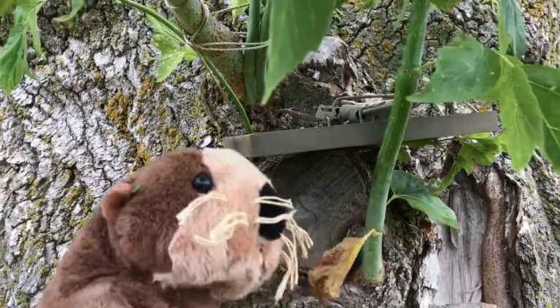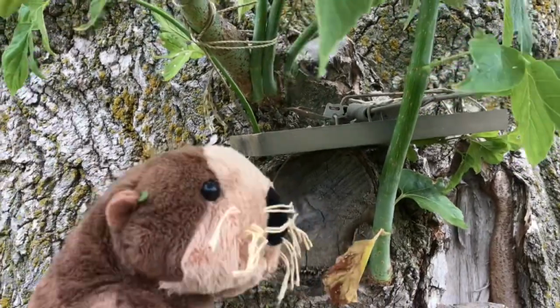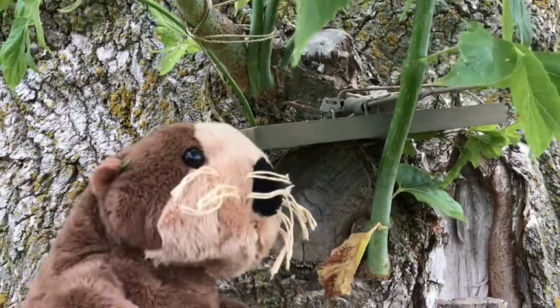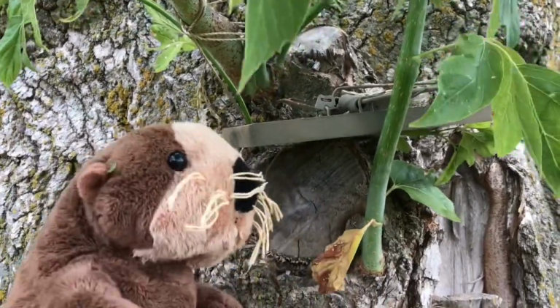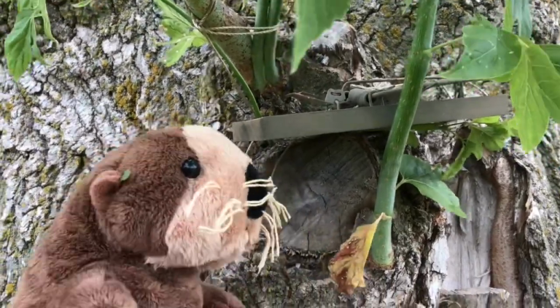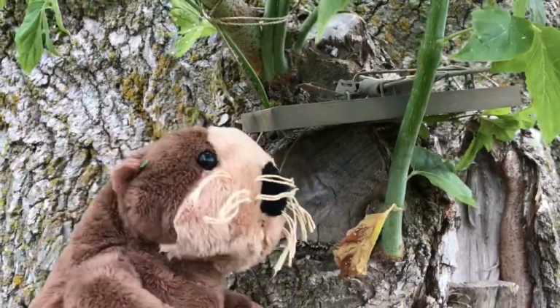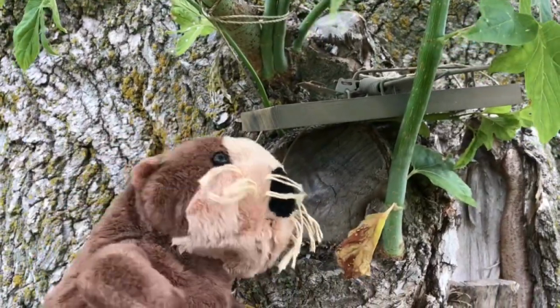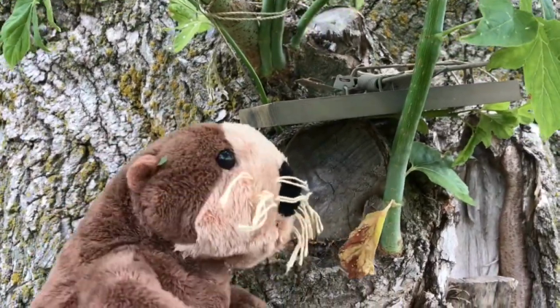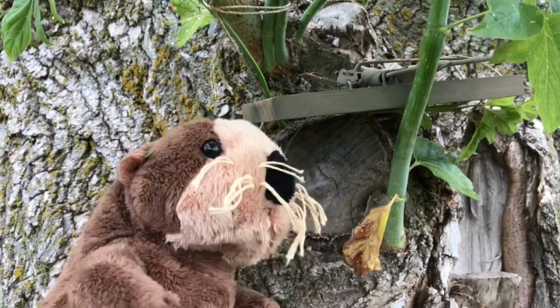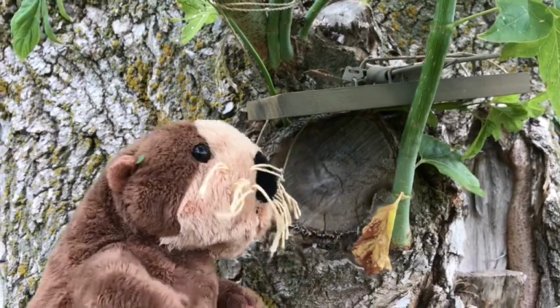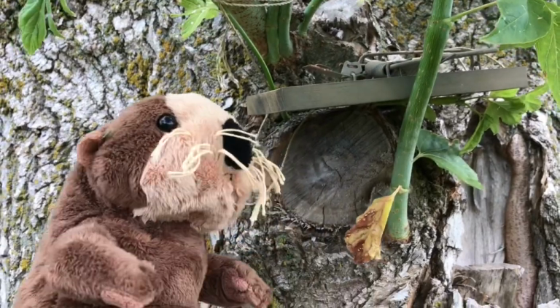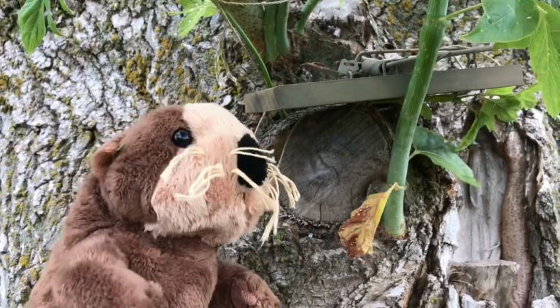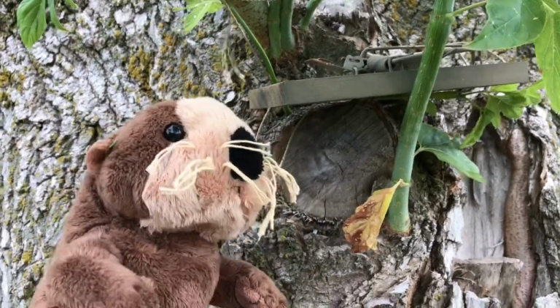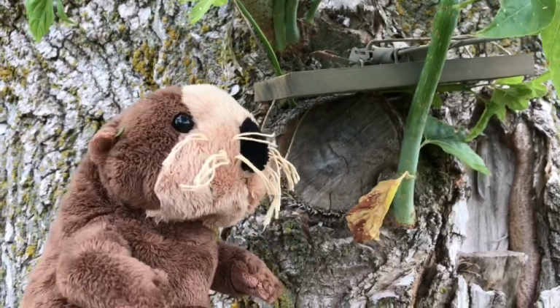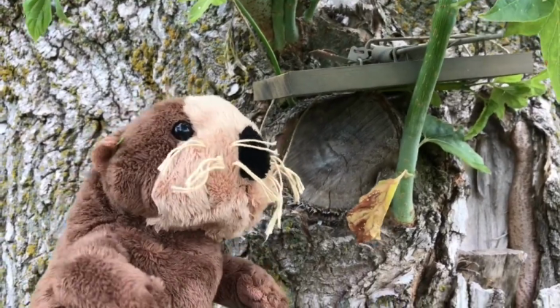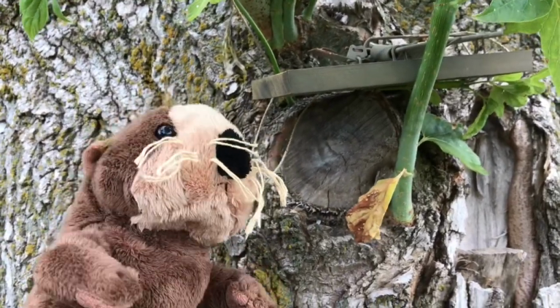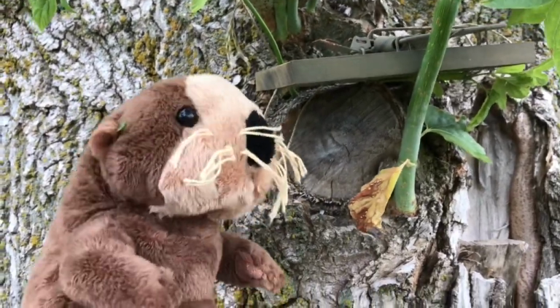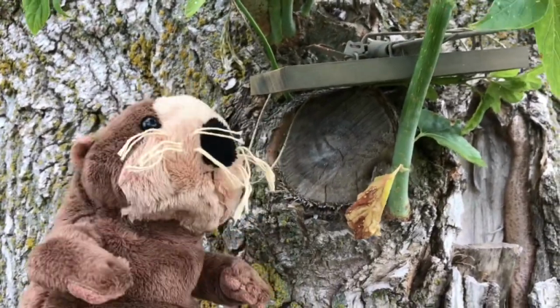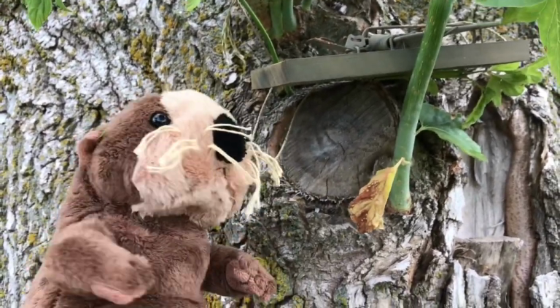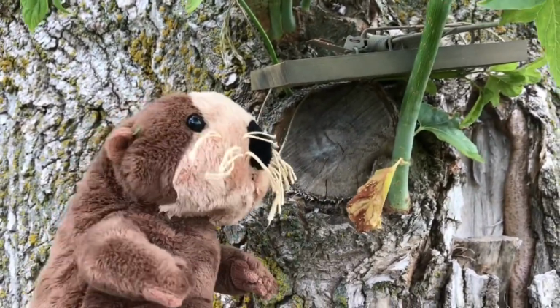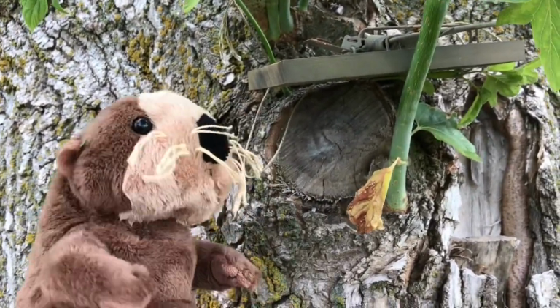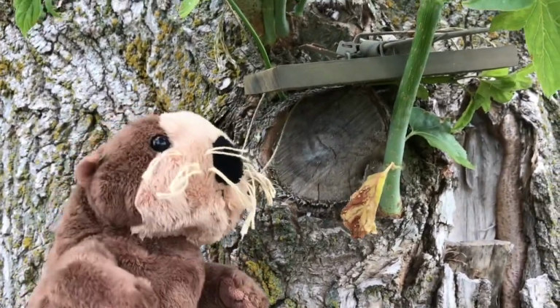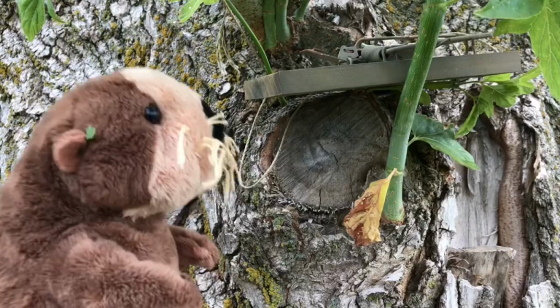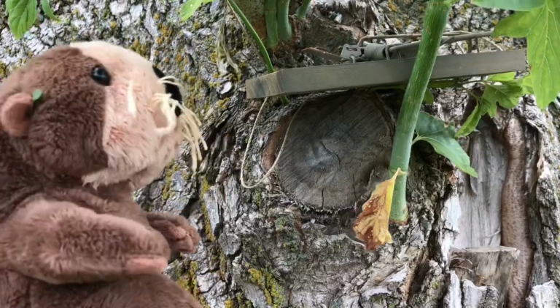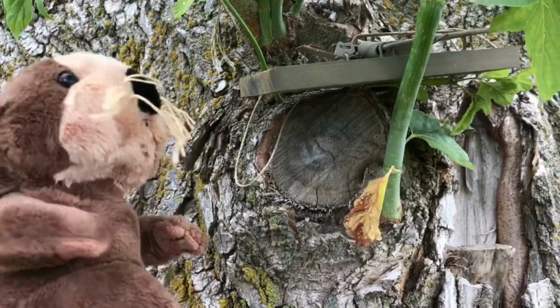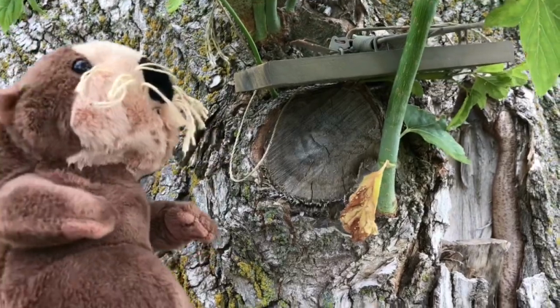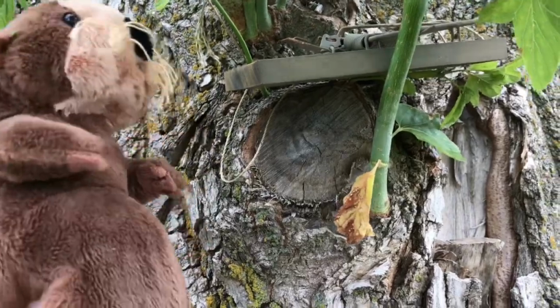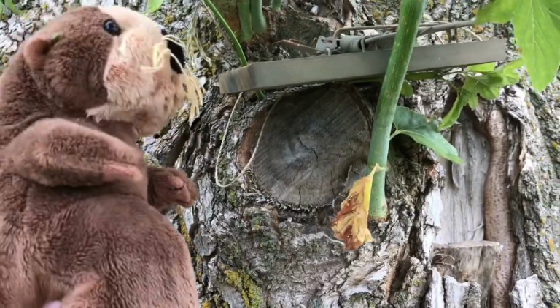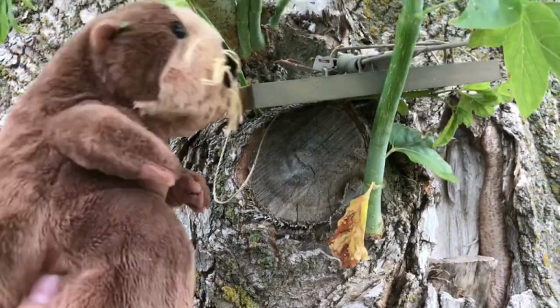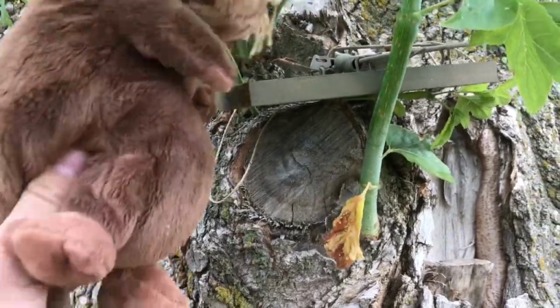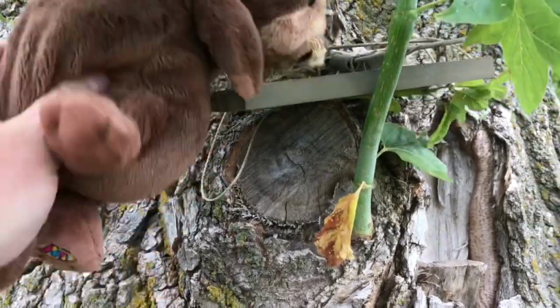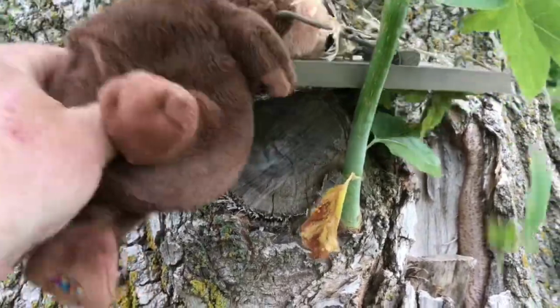Hey guys, that was a real close one there with the snare of that Modern Refugee. He's a real asshole. I know you're wondering what's an otter doing up here in a tree, but I smell some peanut butter over here, so I'm going to come up here and give myself a little...